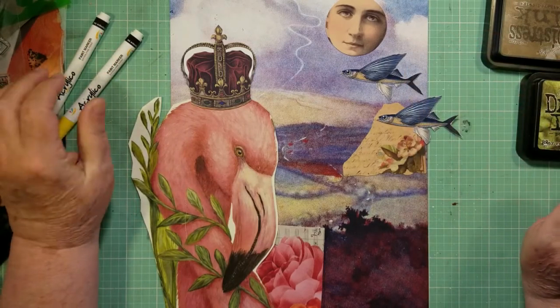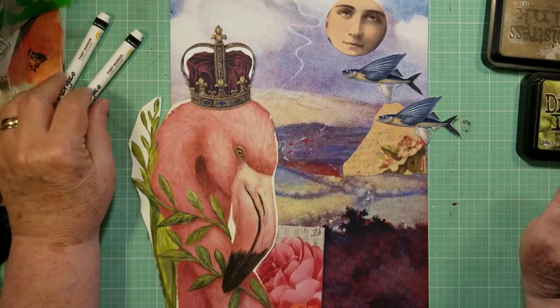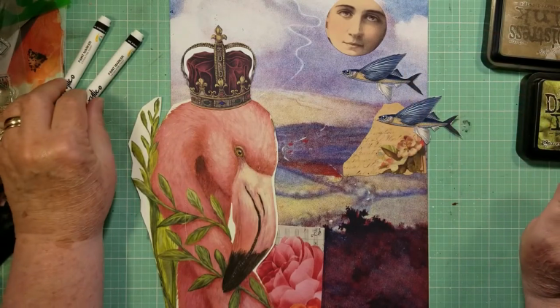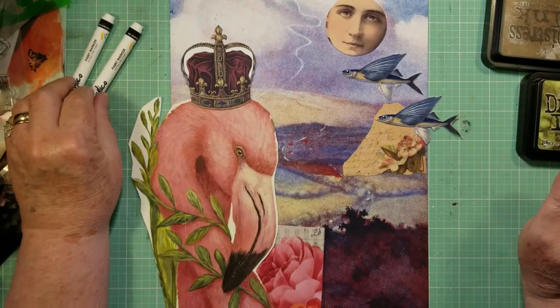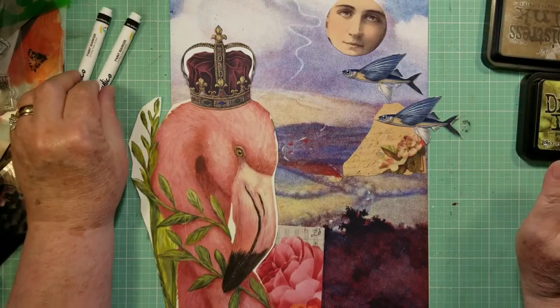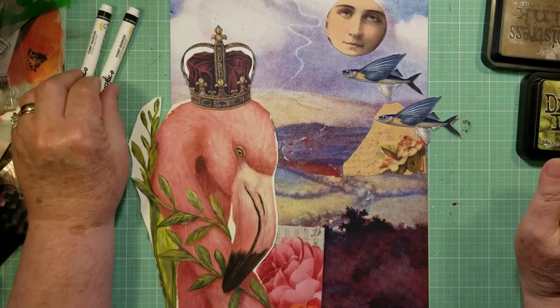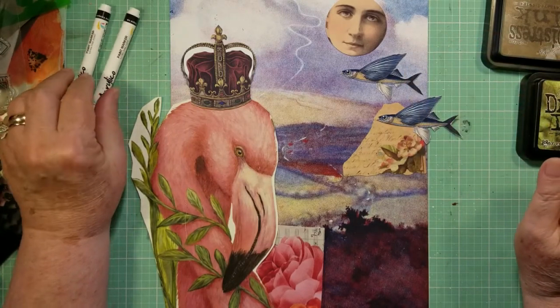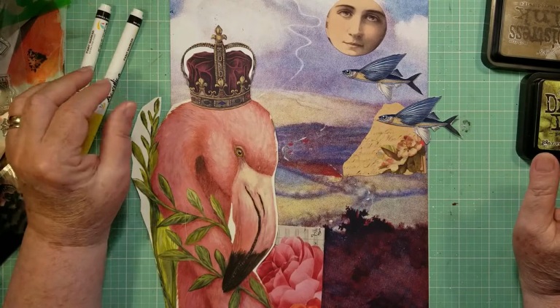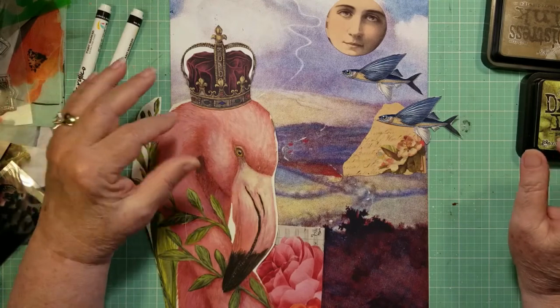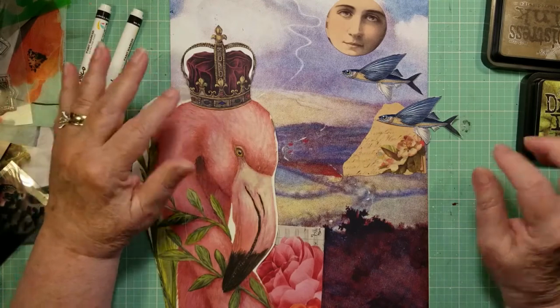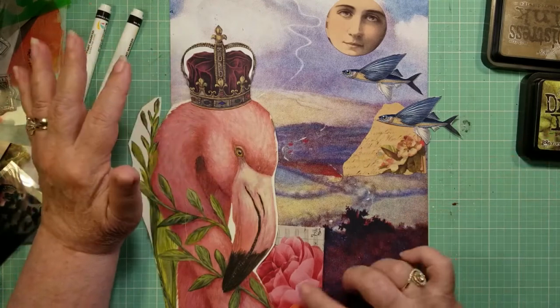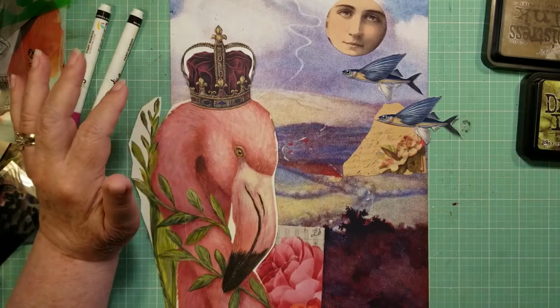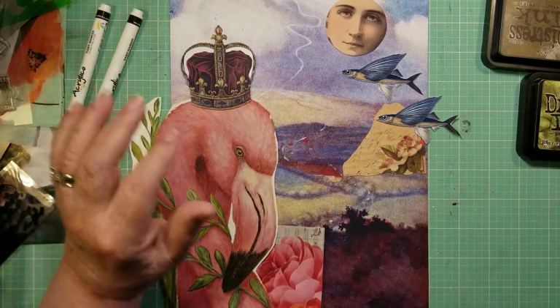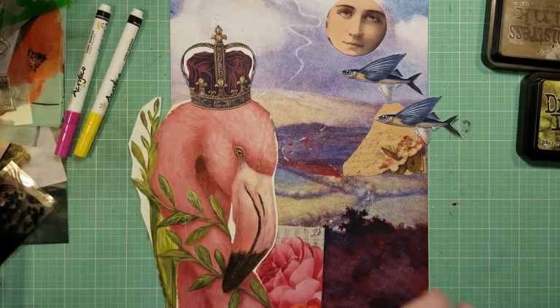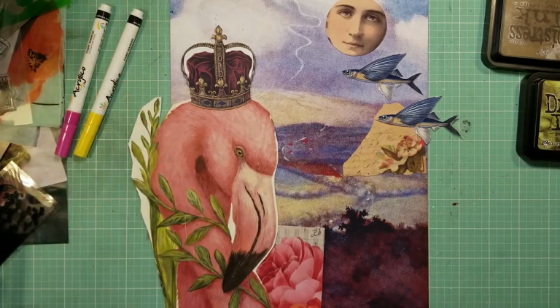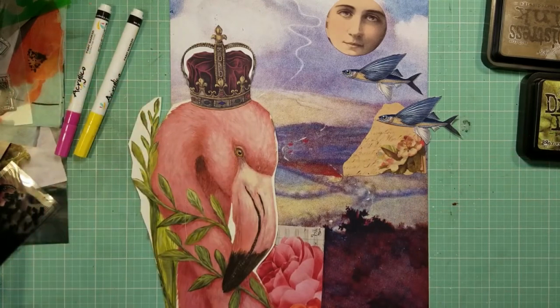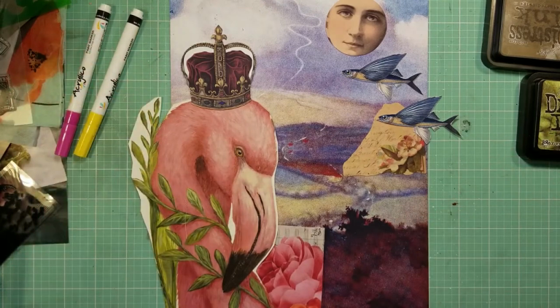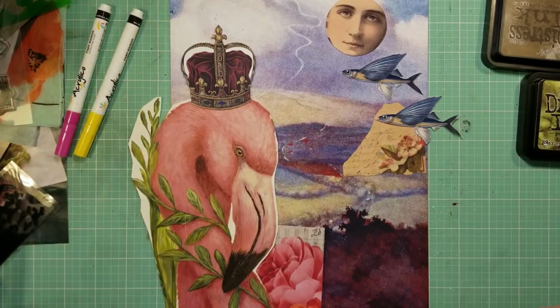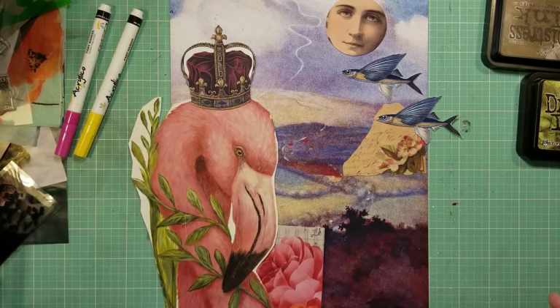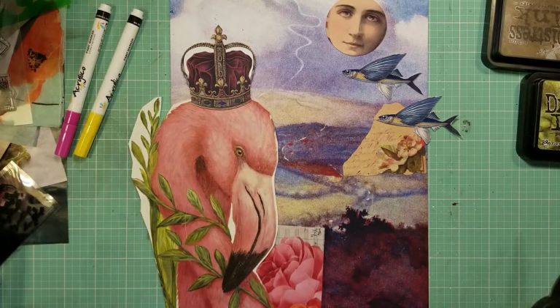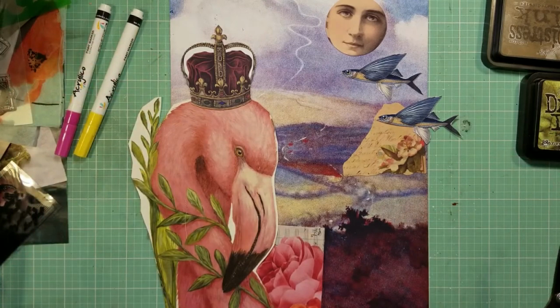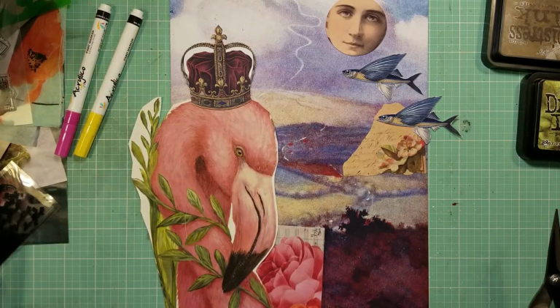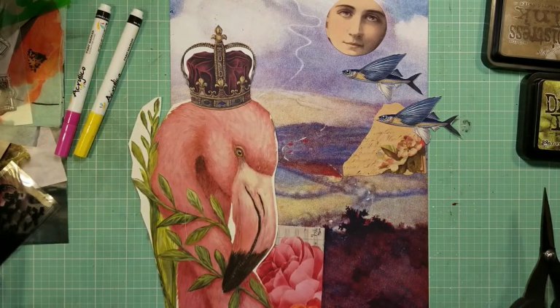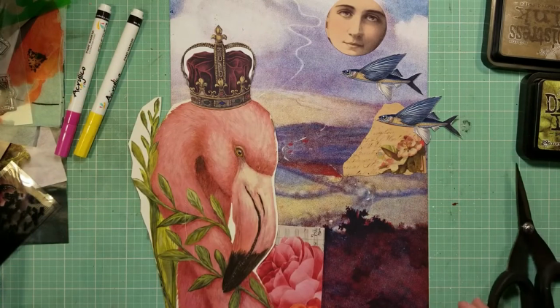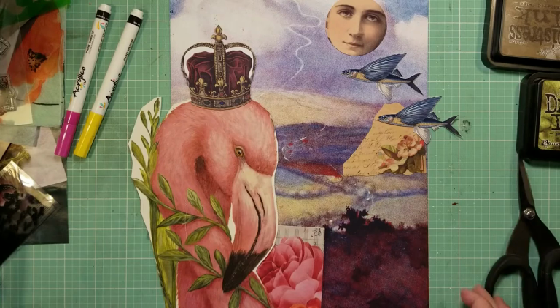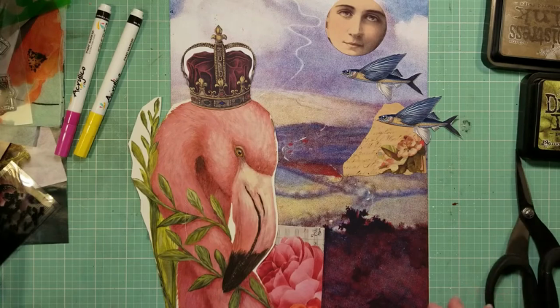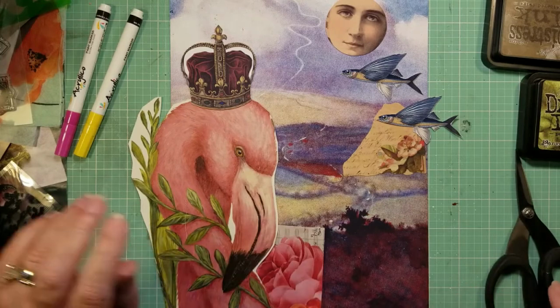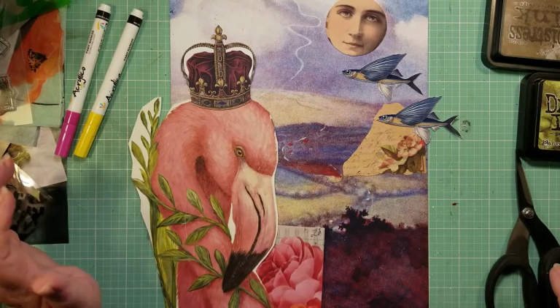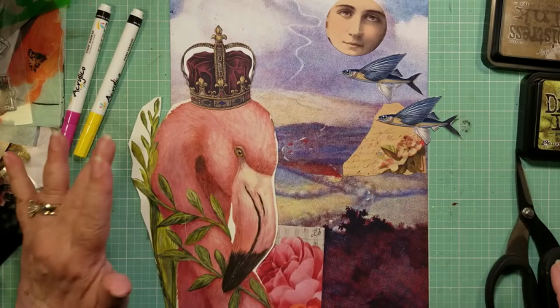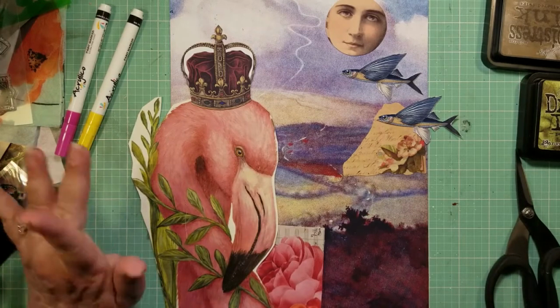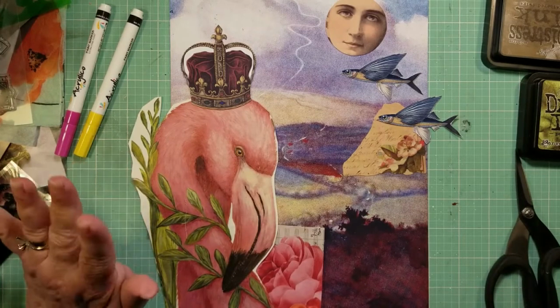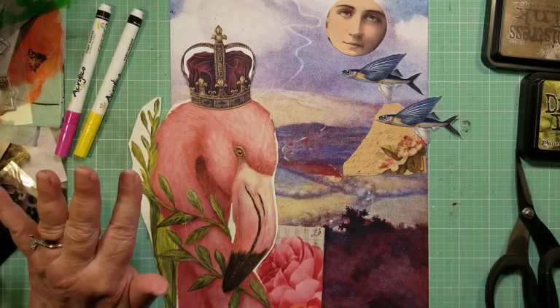I'm going to go ahead and fussy cut around all of these images, and then I'll be right back.